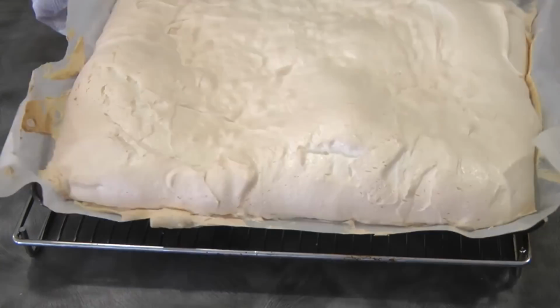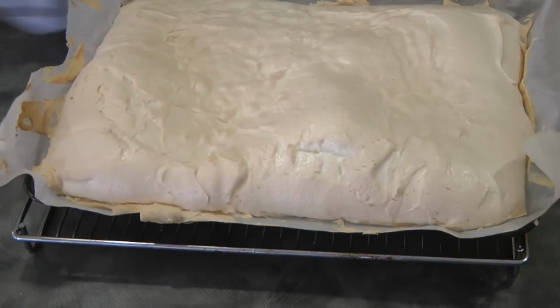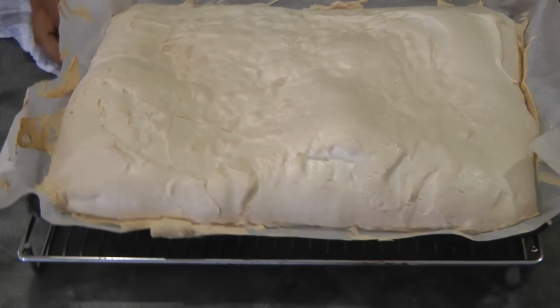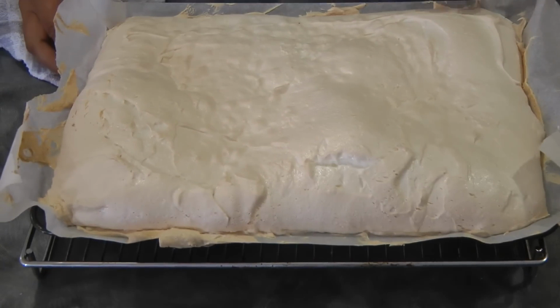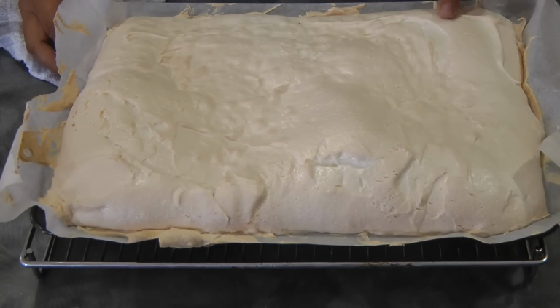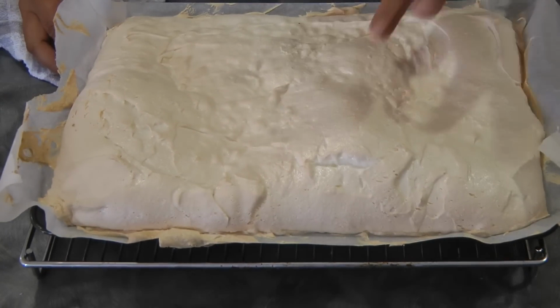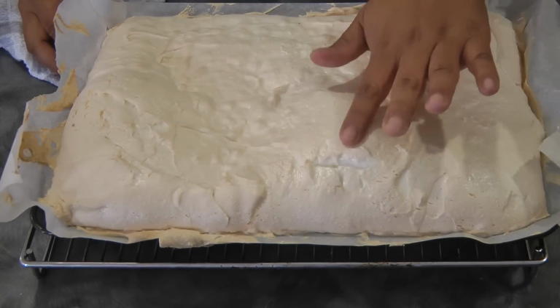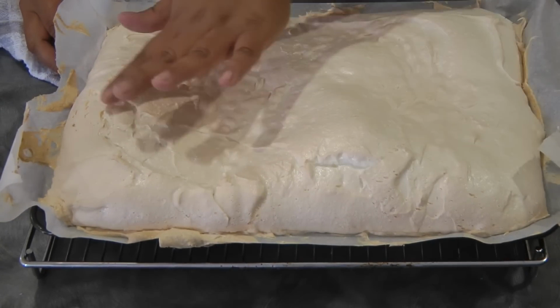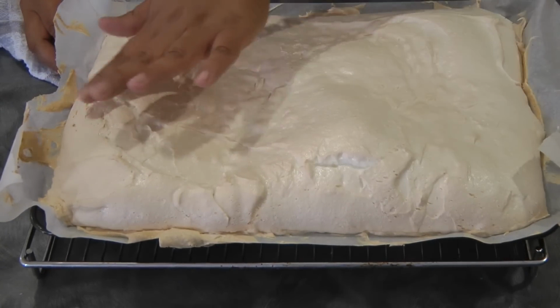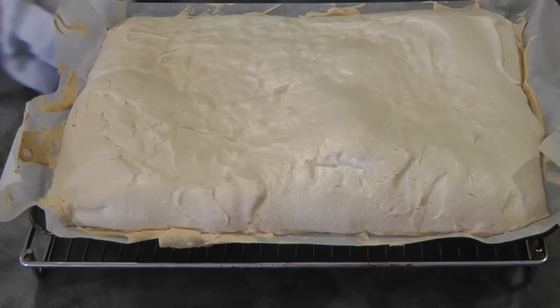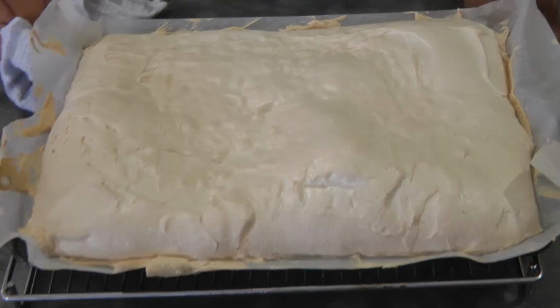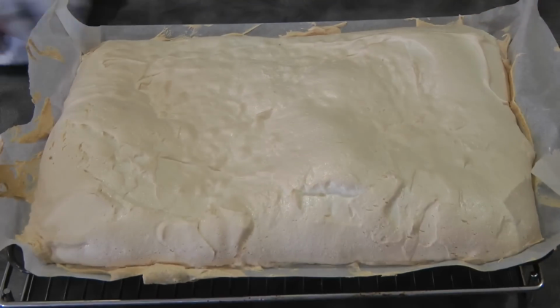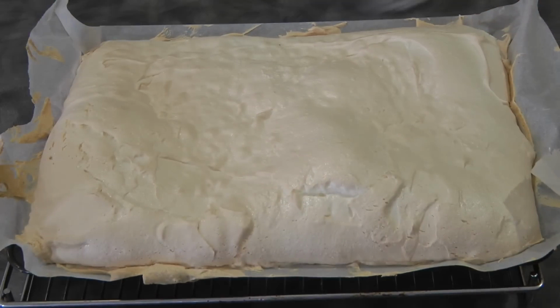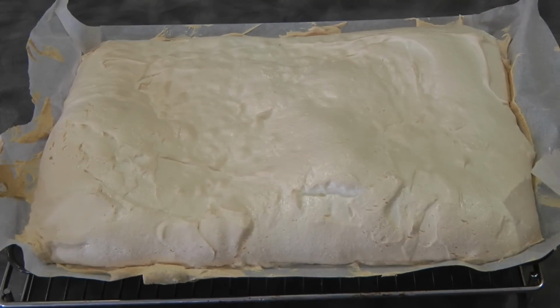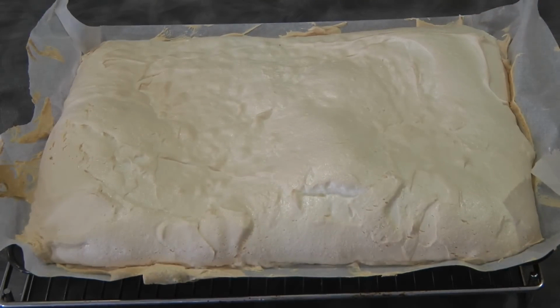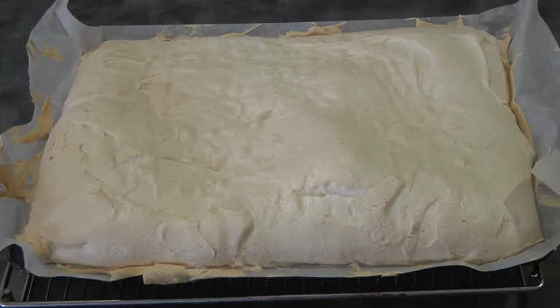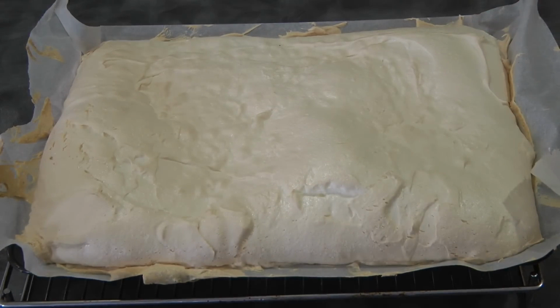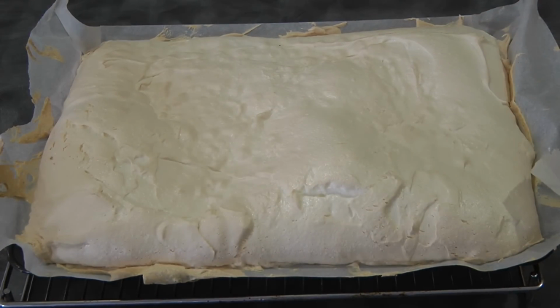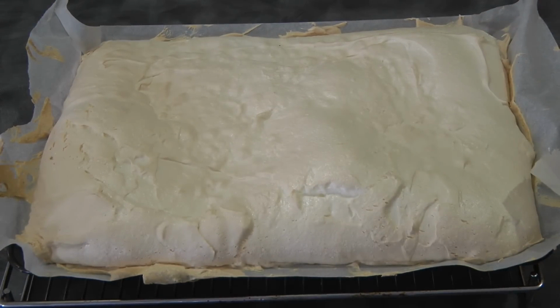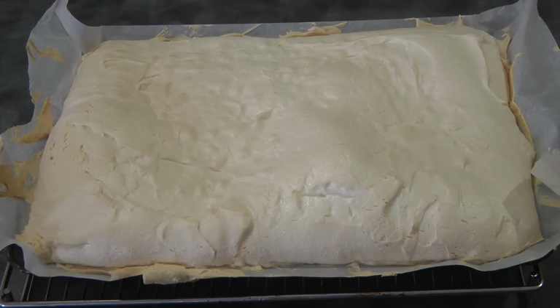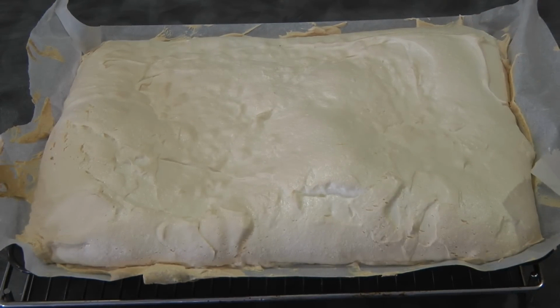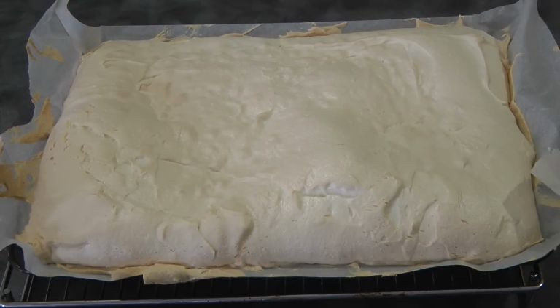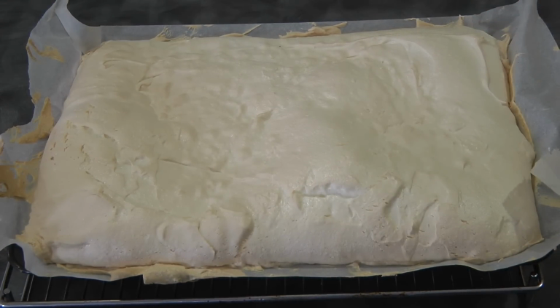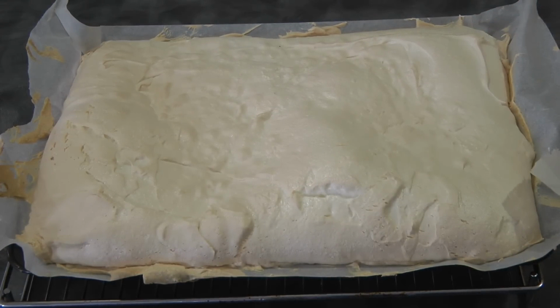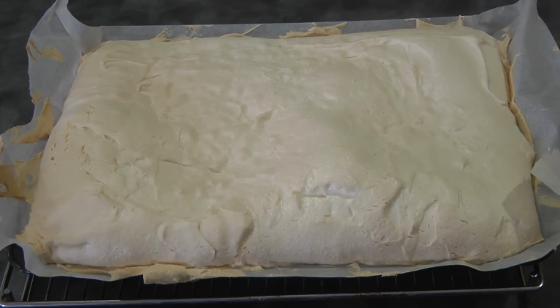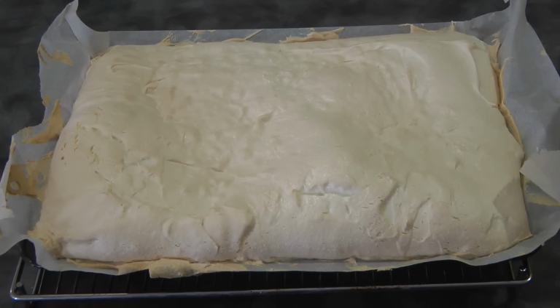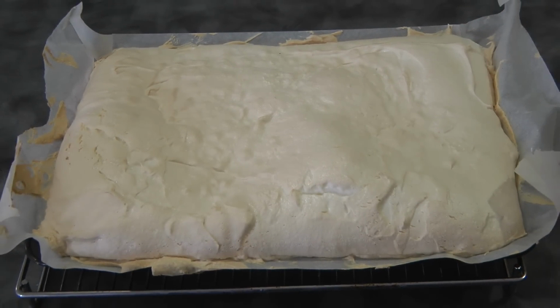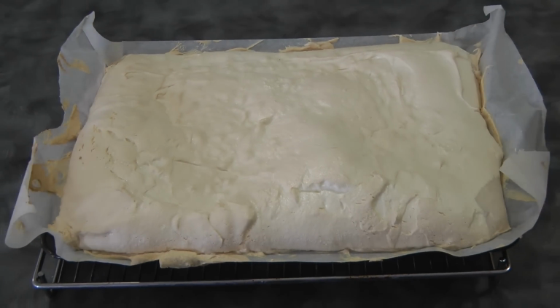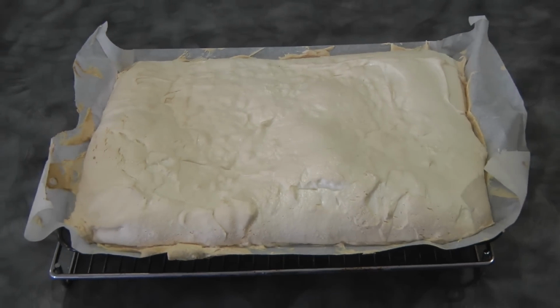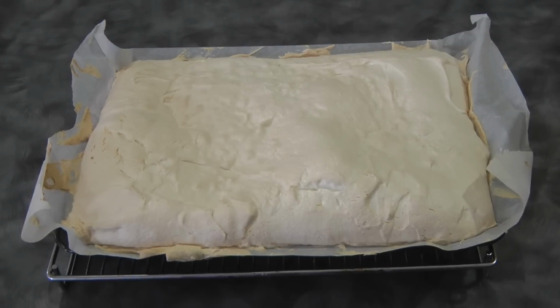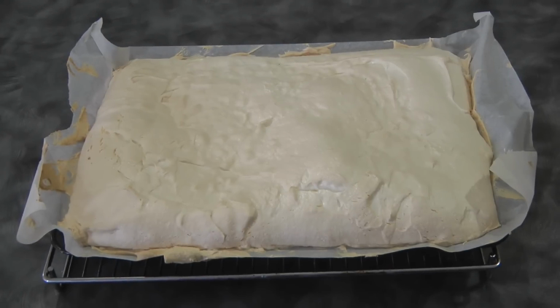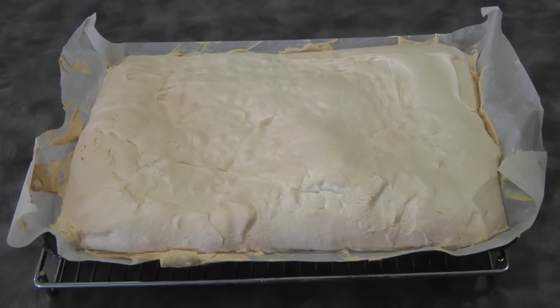This is what it looks like after baking. At first it will puff up, but as soon as it cools down it will flatten a little bit.